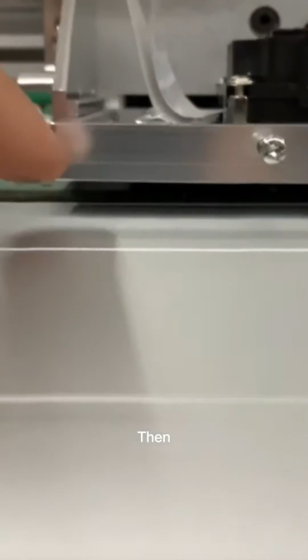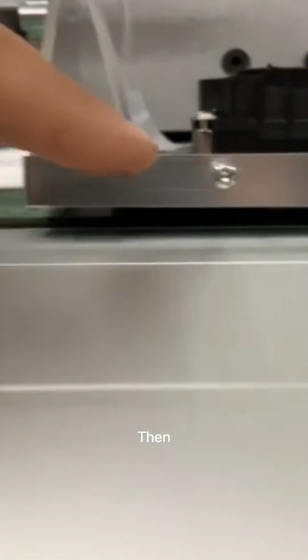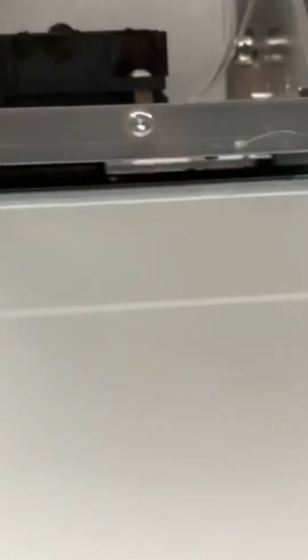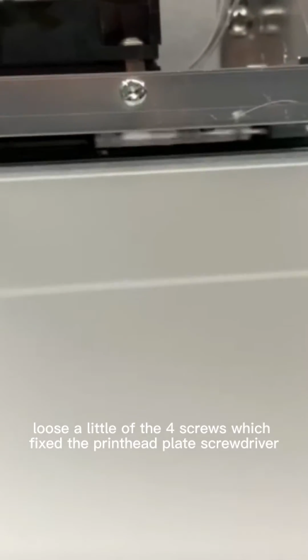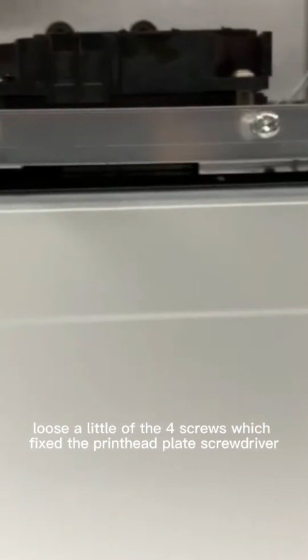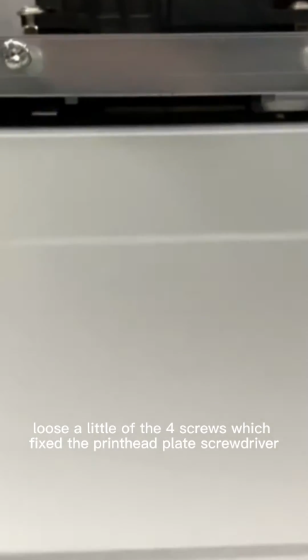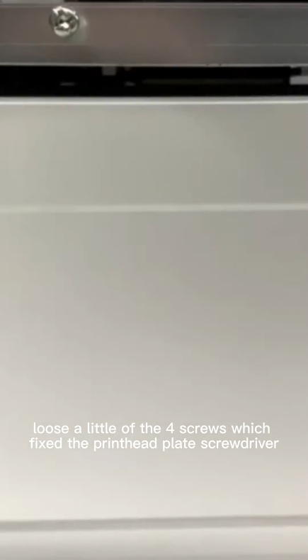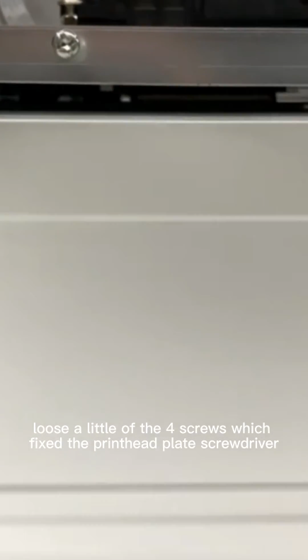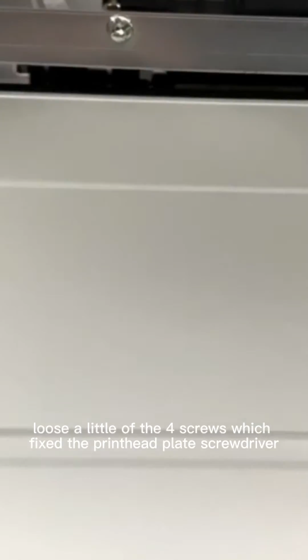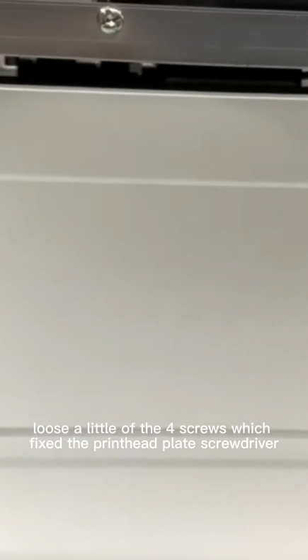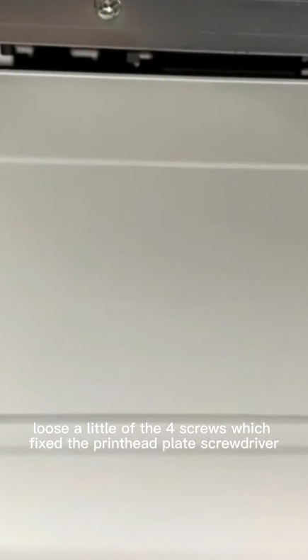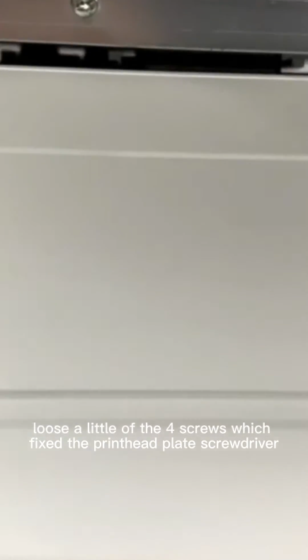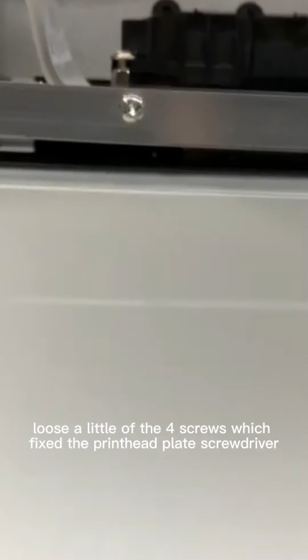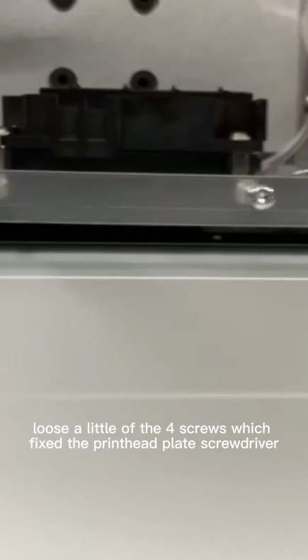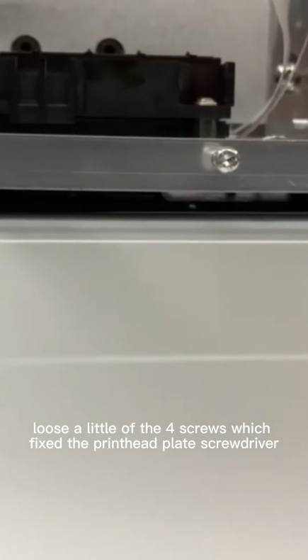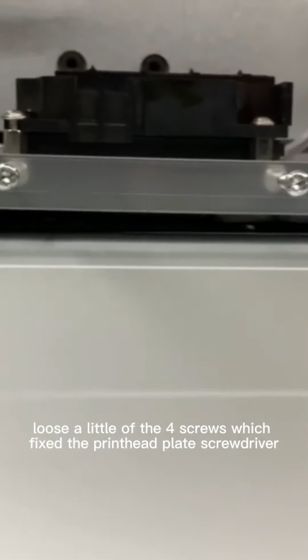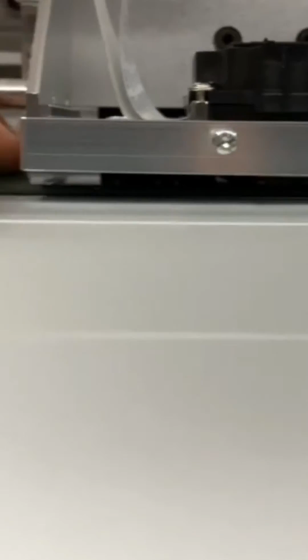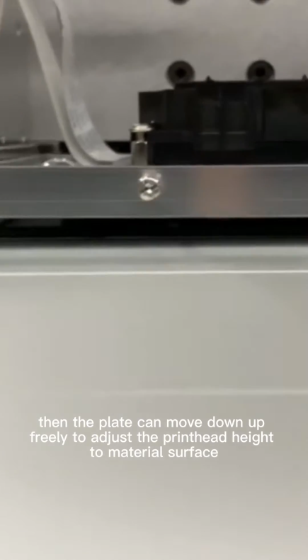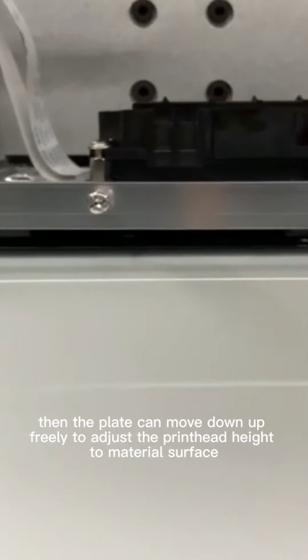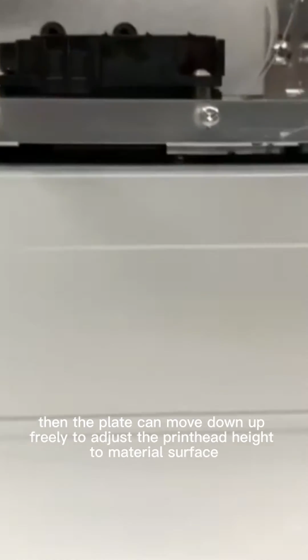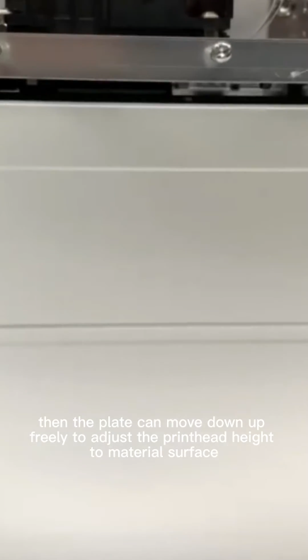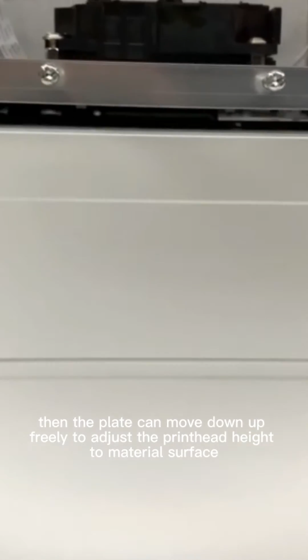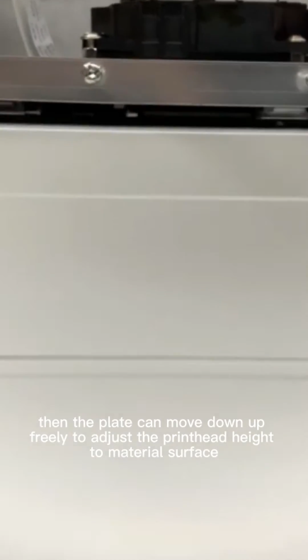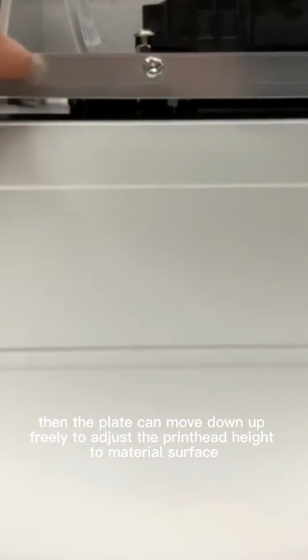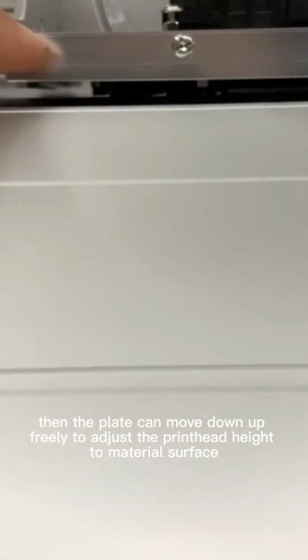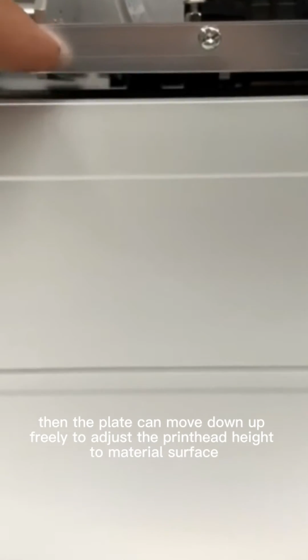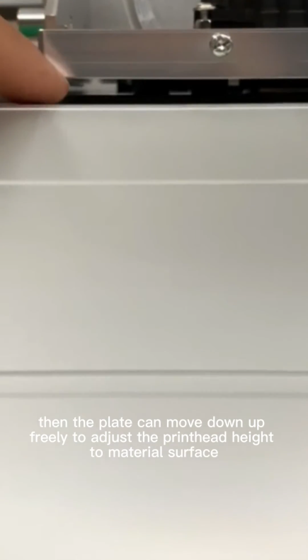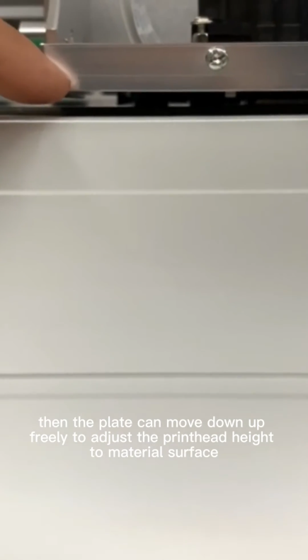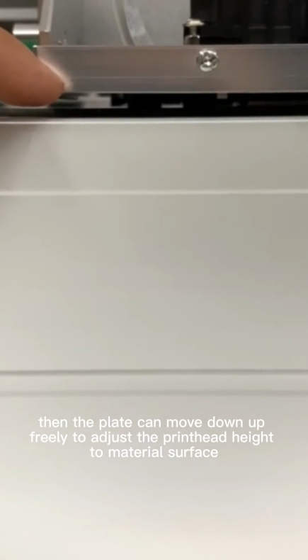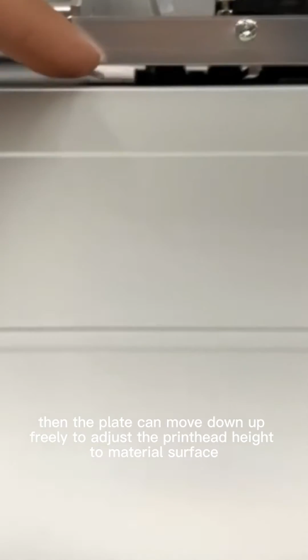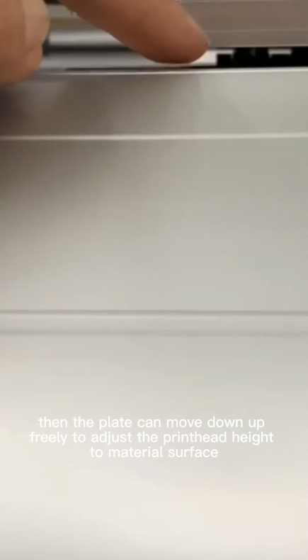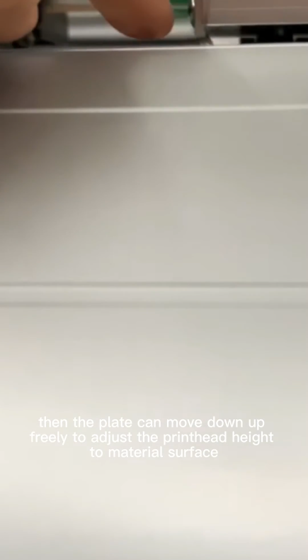Then, loosen a little of the 4 screws which fix the print head plate with a screwdriver, so the plate can move up and down freely to adjust the print head height to the material surface.